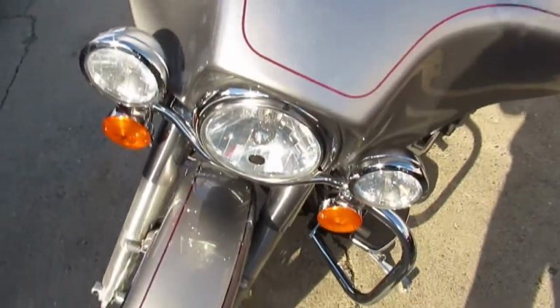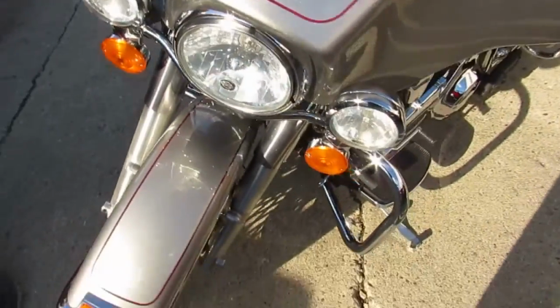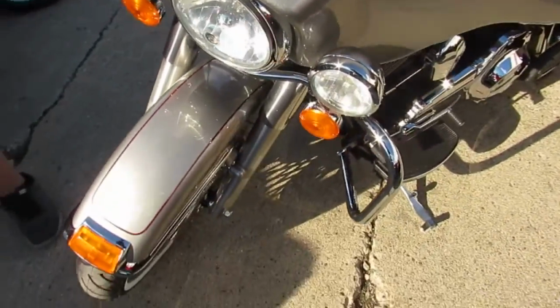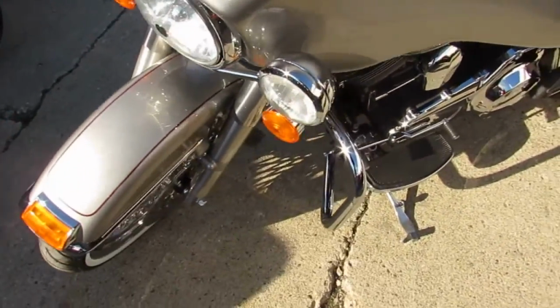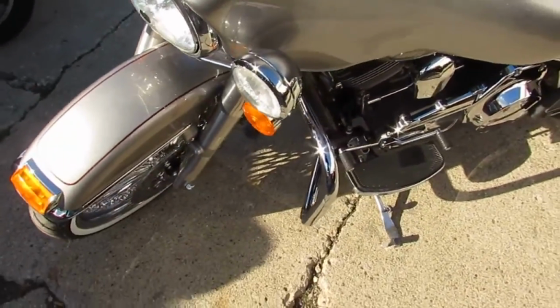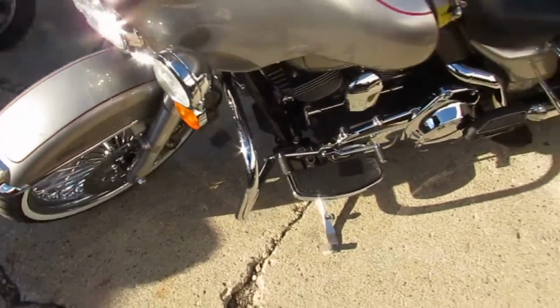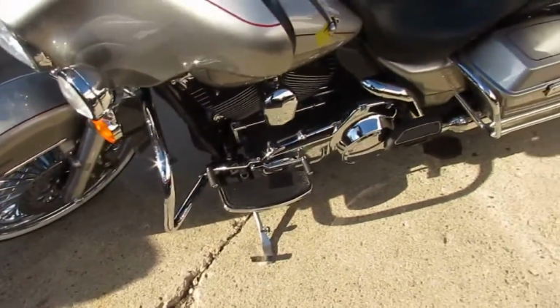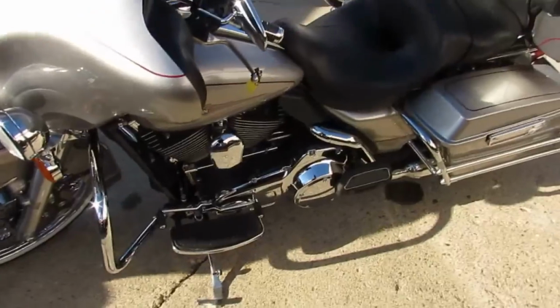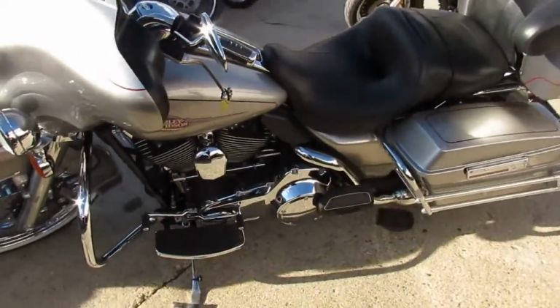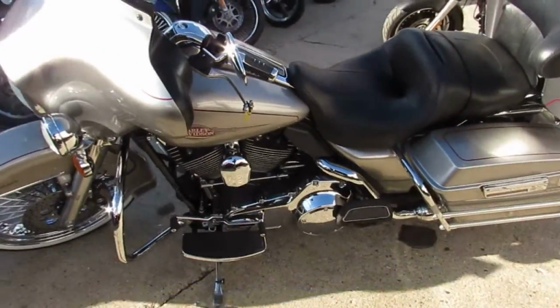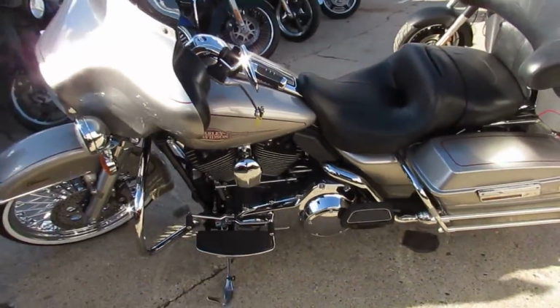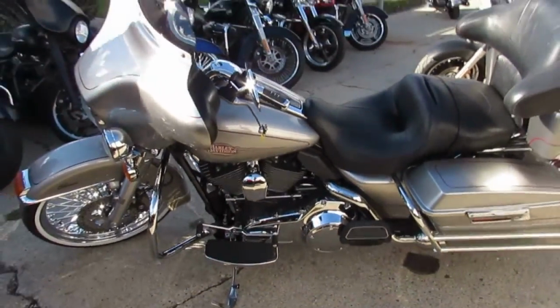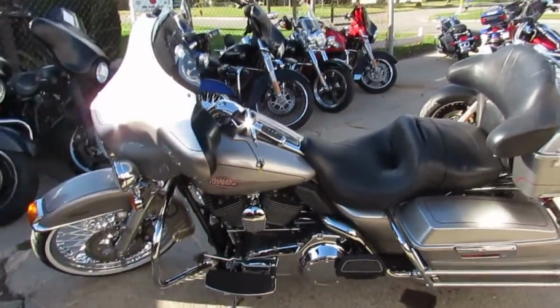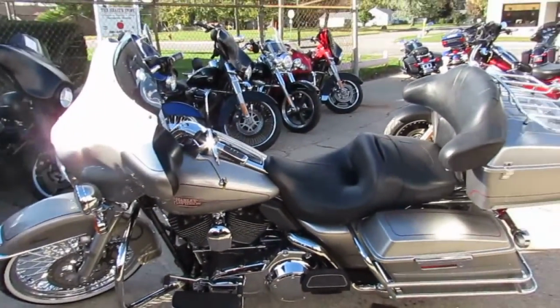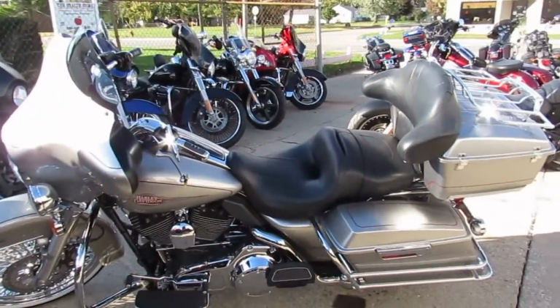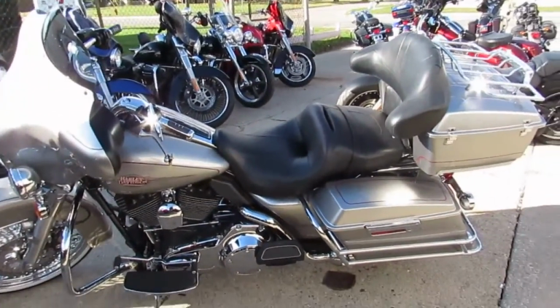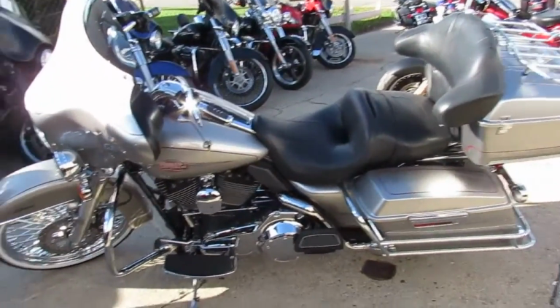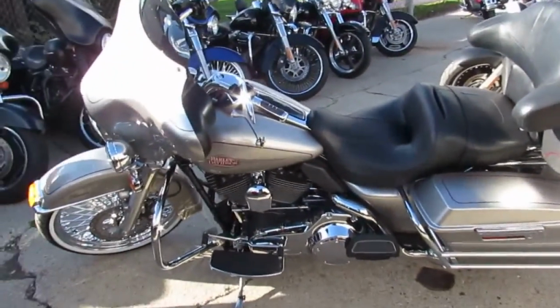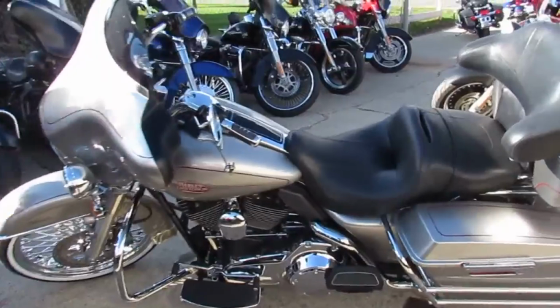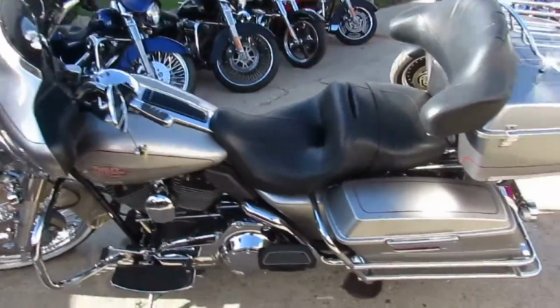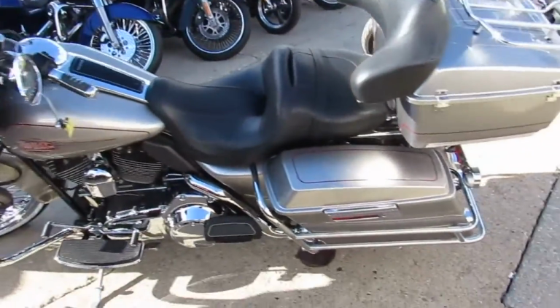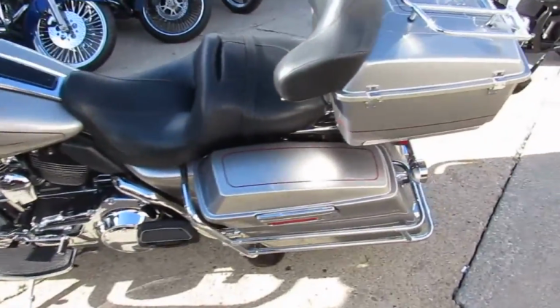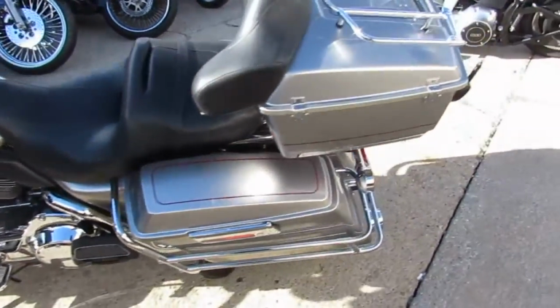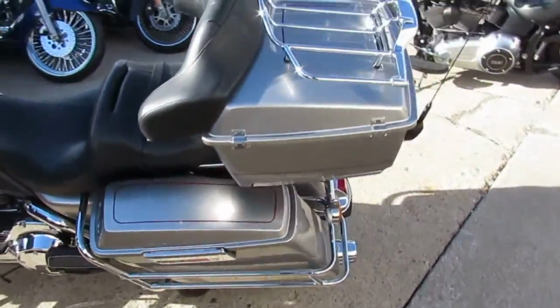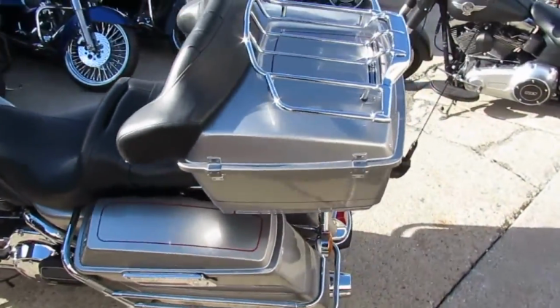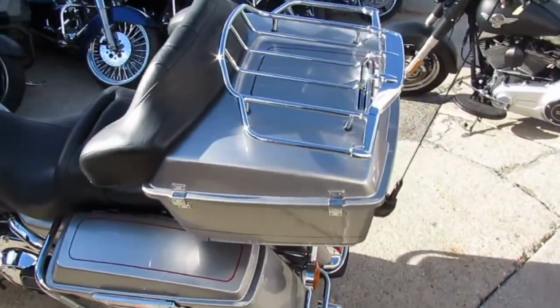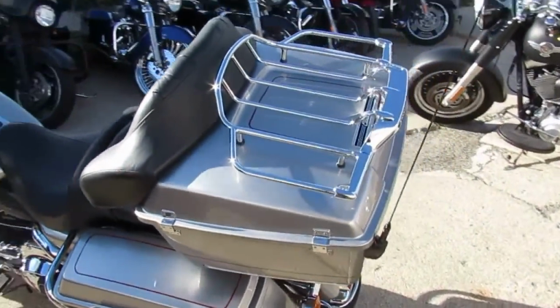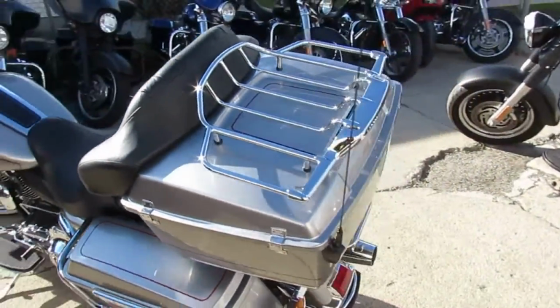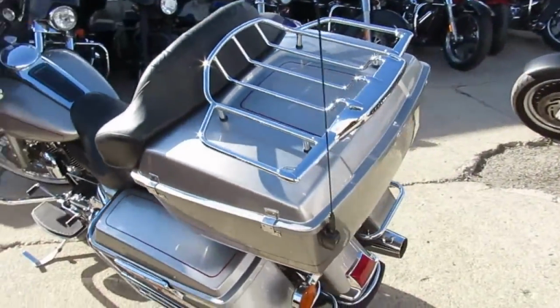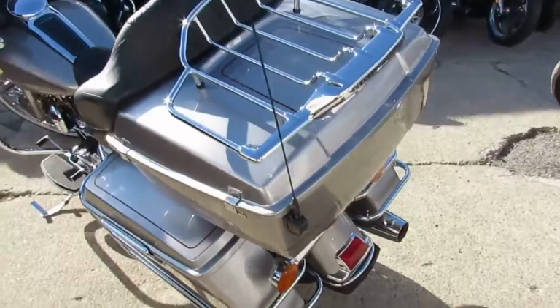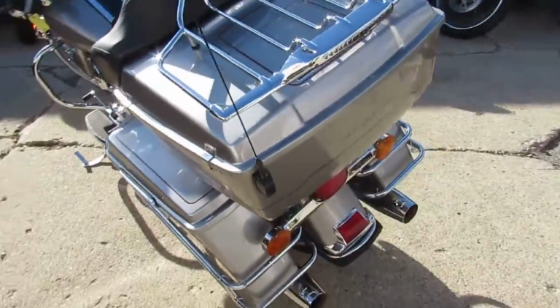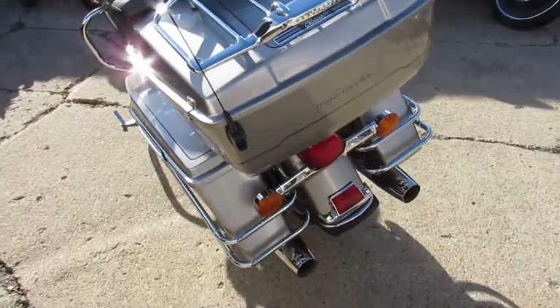This one here is a 2008 Electra-Glide, has the fast spoke 21-inch chrome front wheel. It's a sharp Electra-Glide in liquid silver with tons of chrome — this is one sharp bike. It only has 37,525 miles.